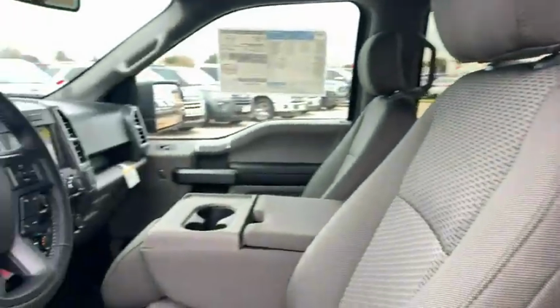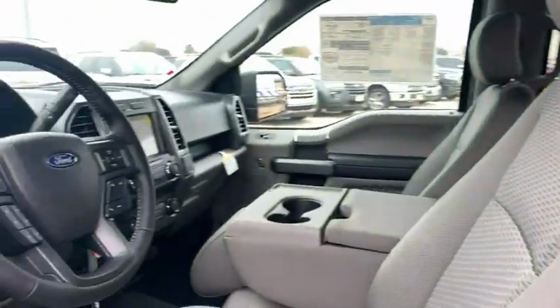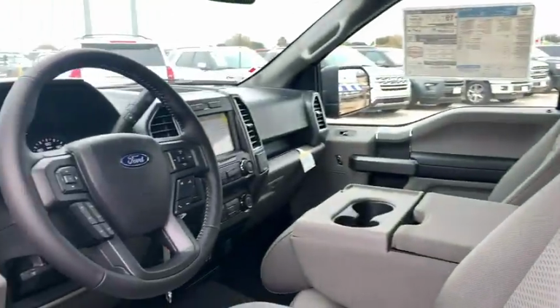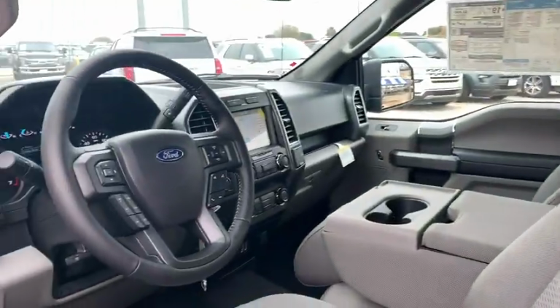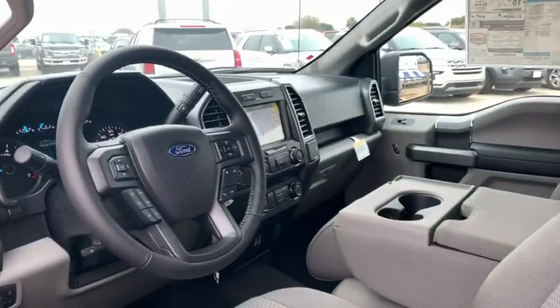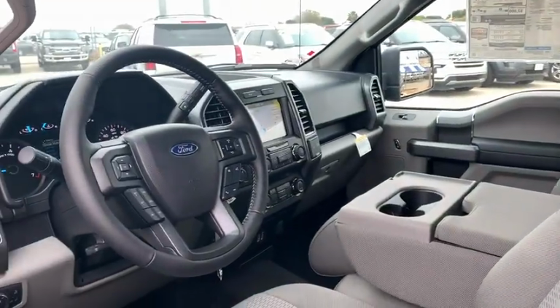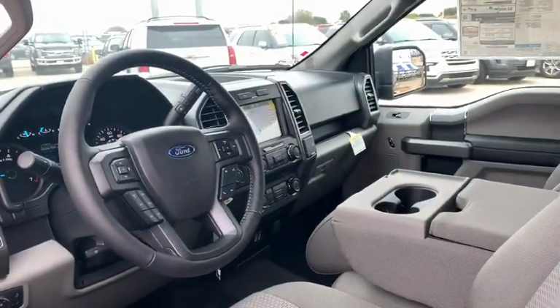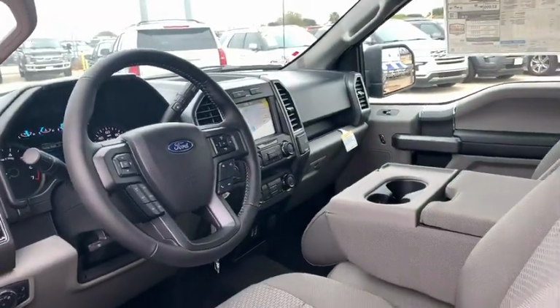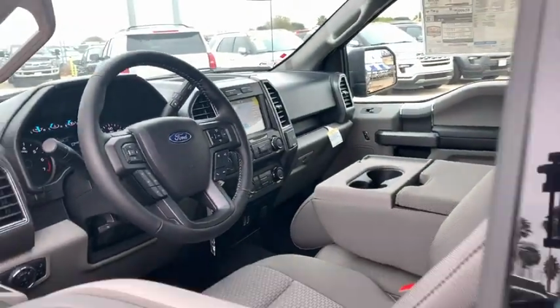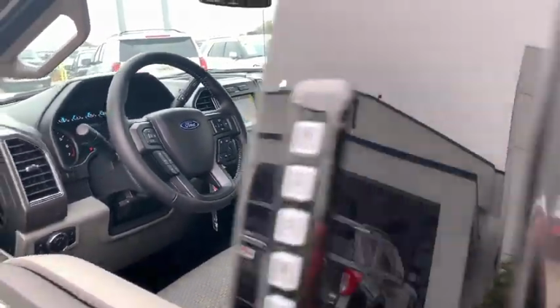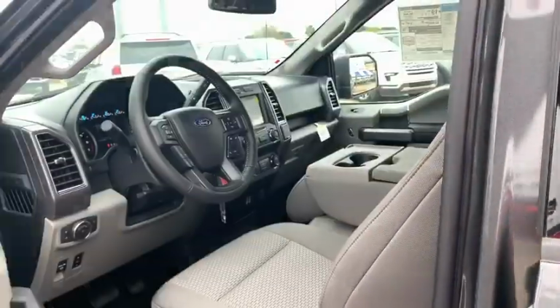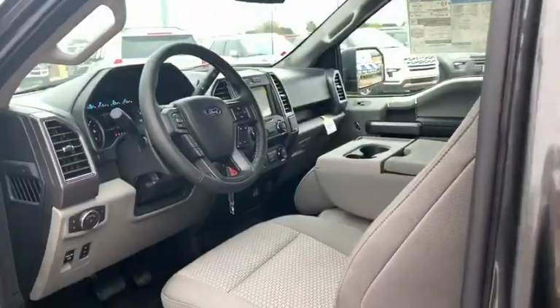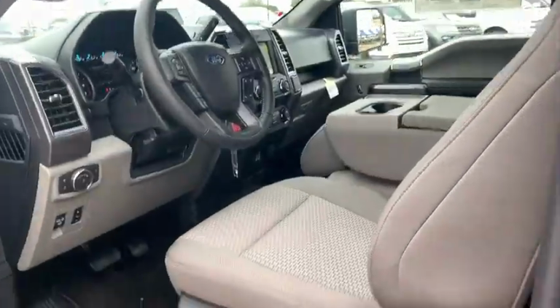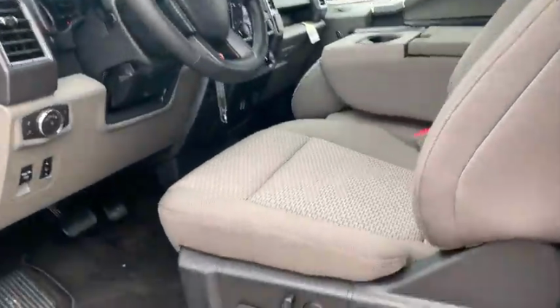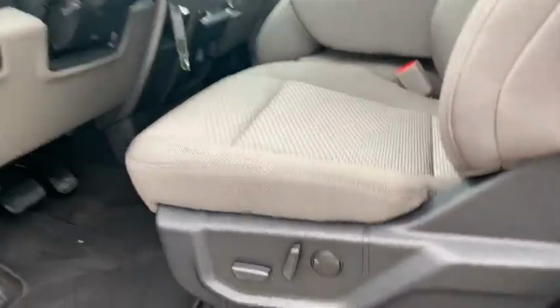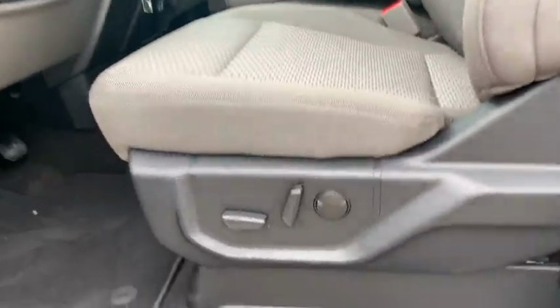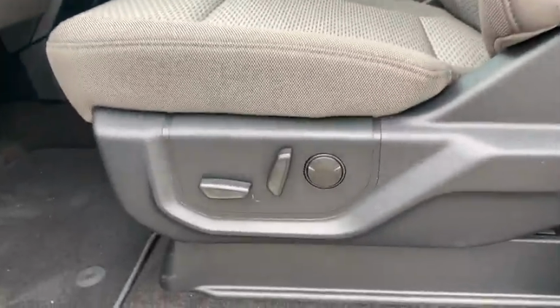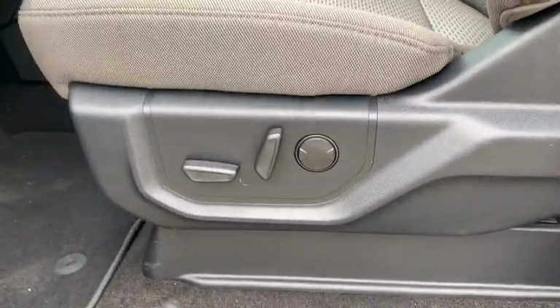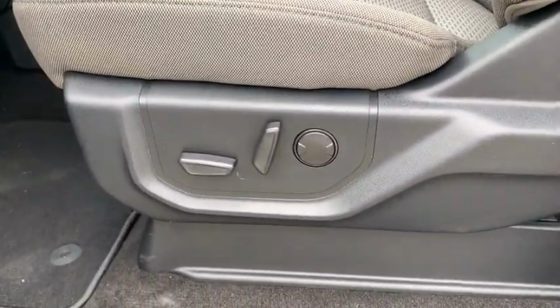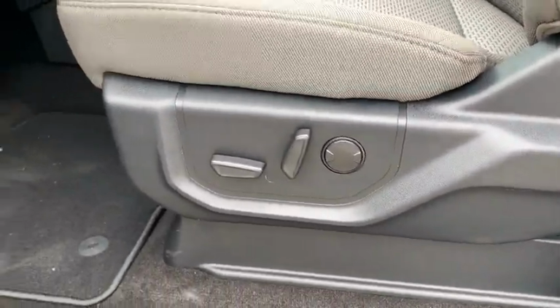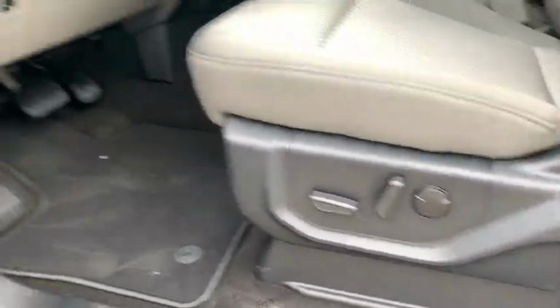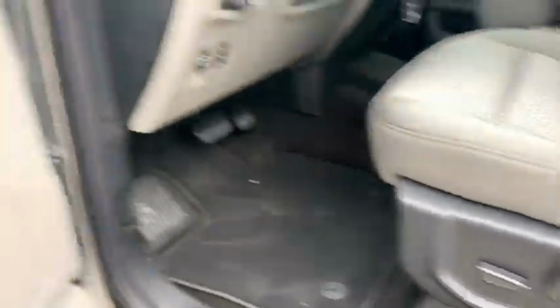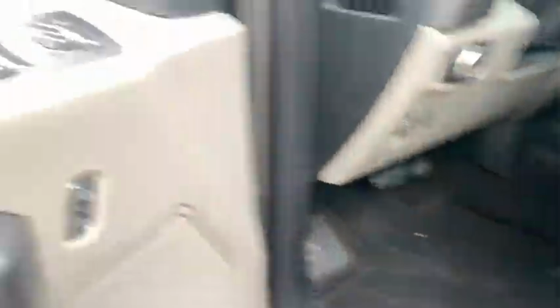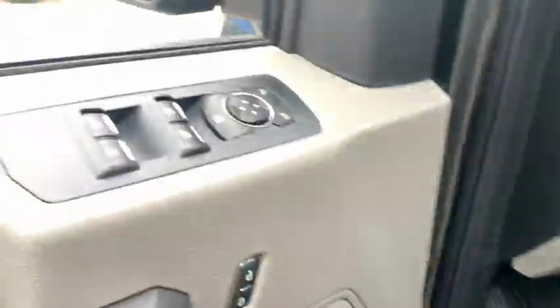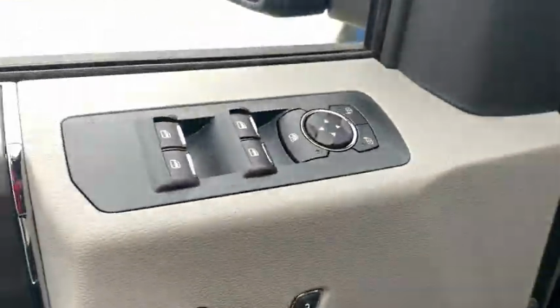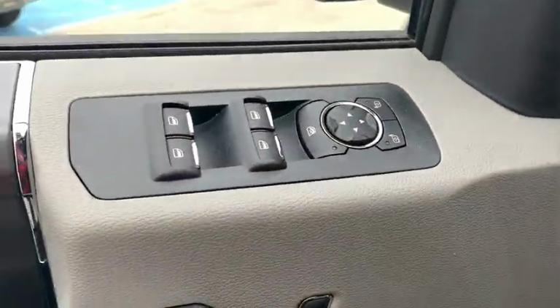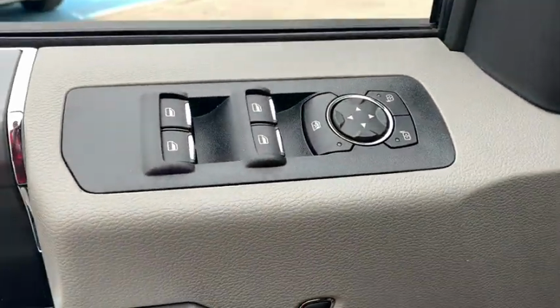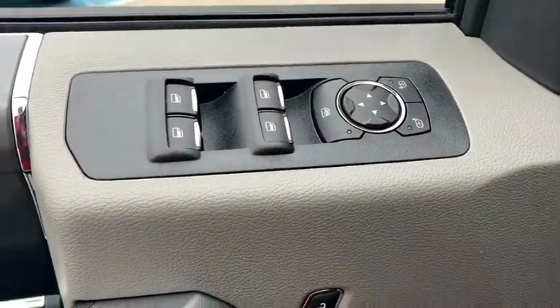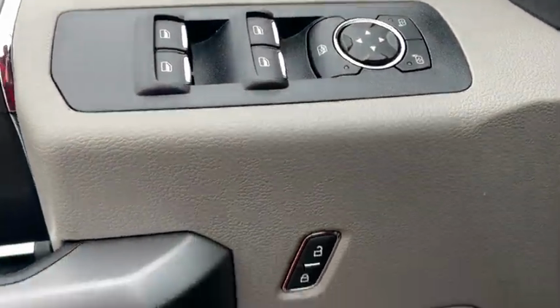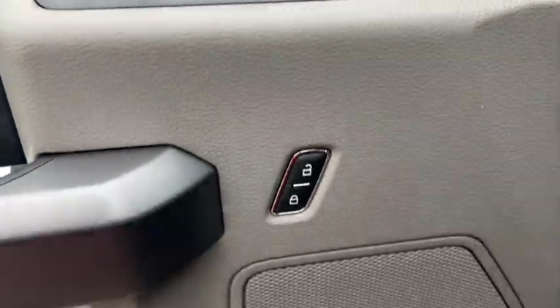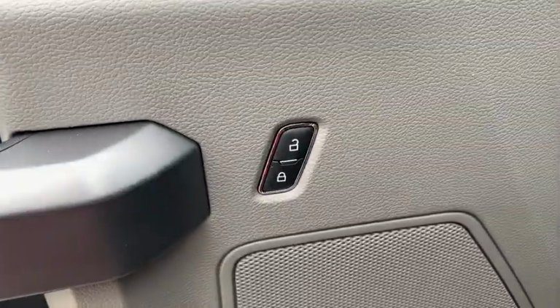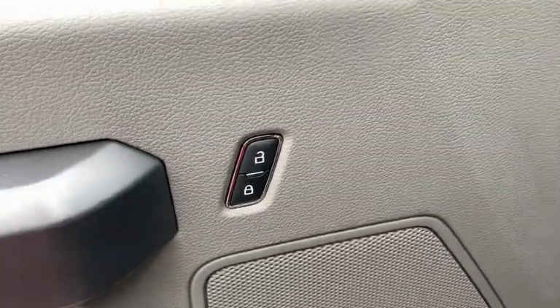Here are some of this vehicle's great options: Navigation system, power passenger seat, backup camera, keyless entry, remote engine start.